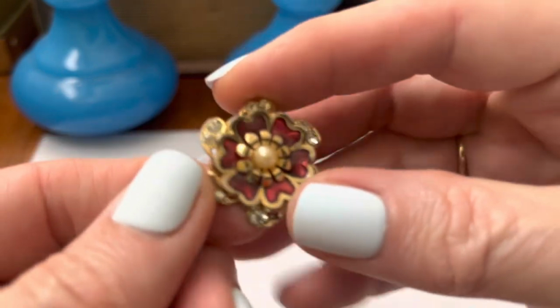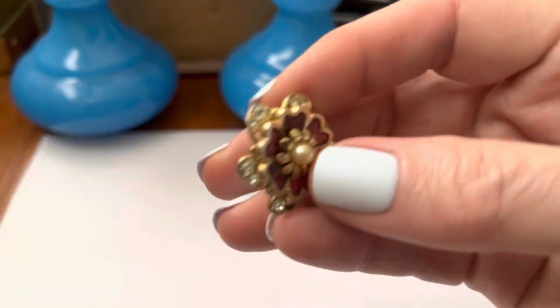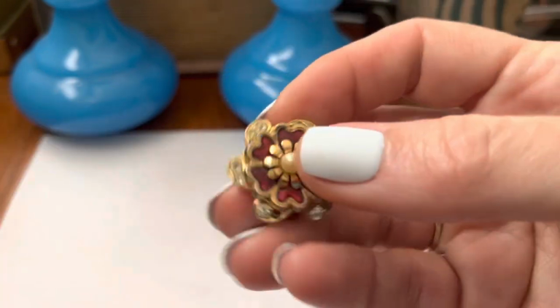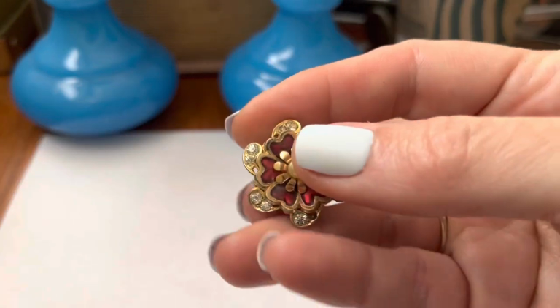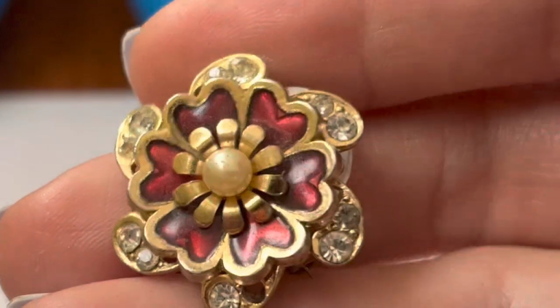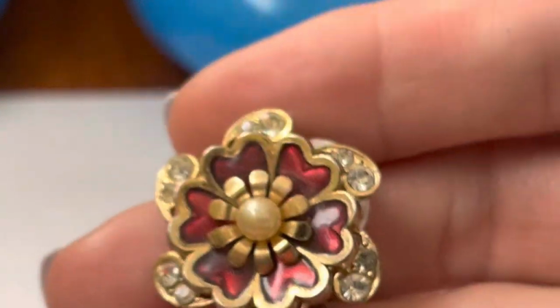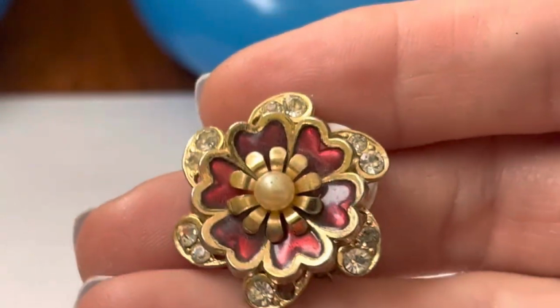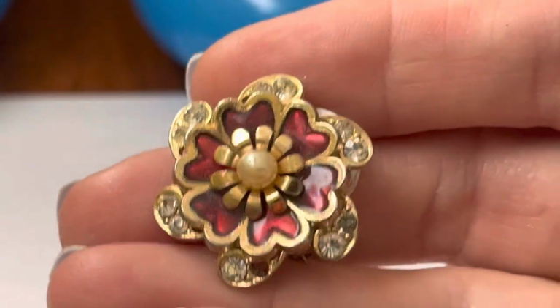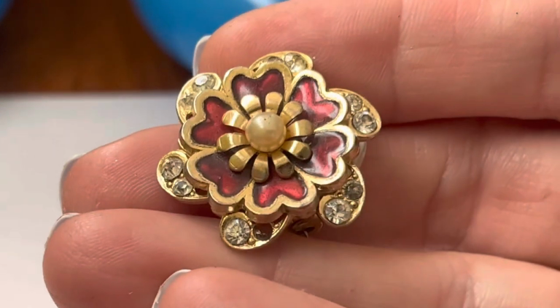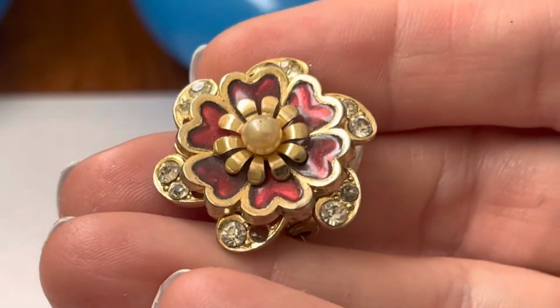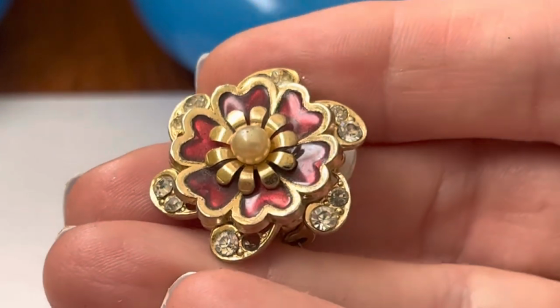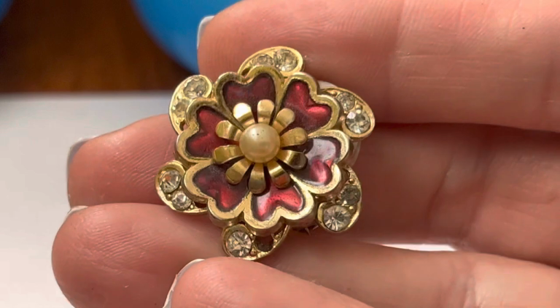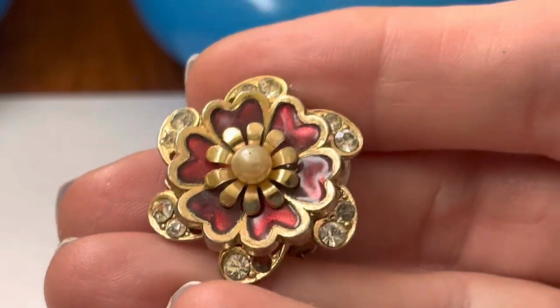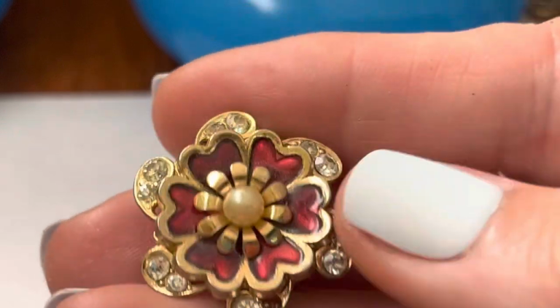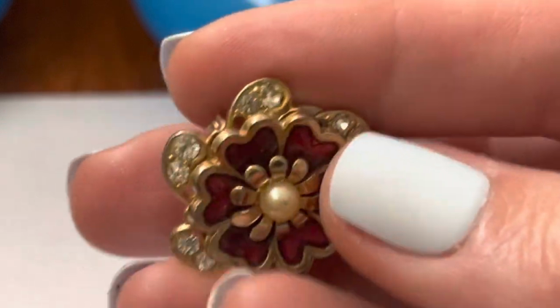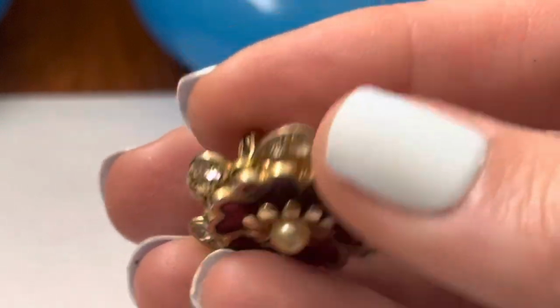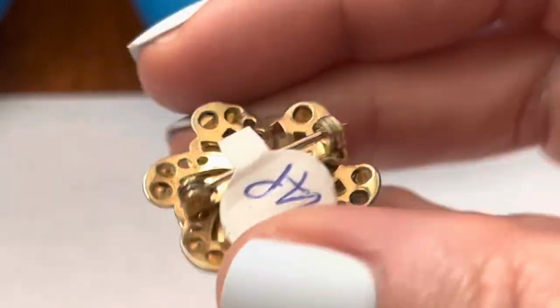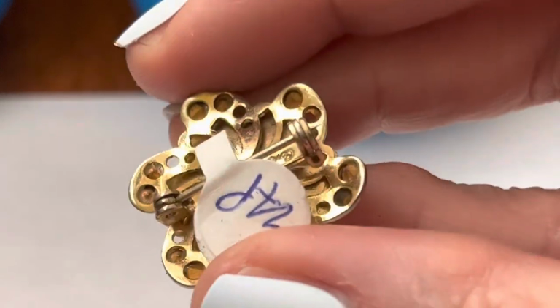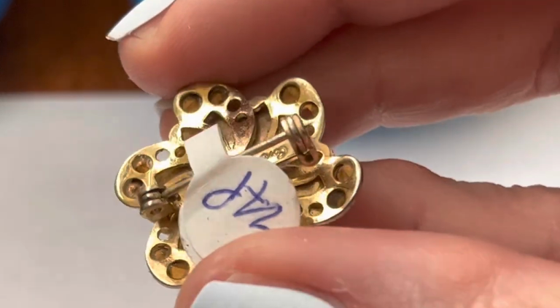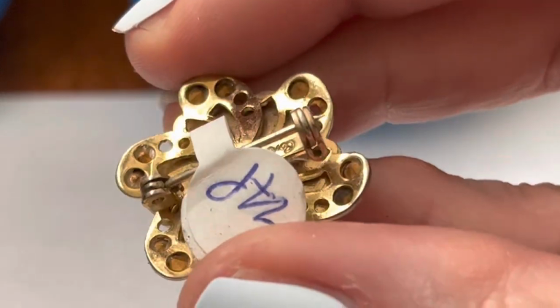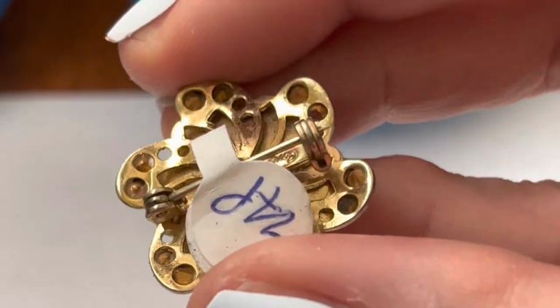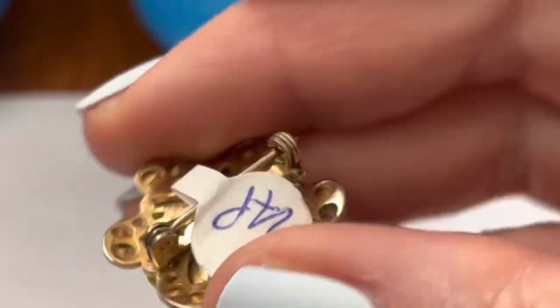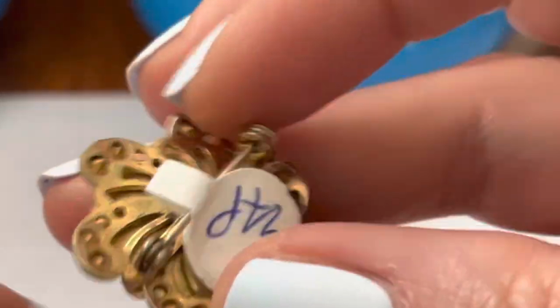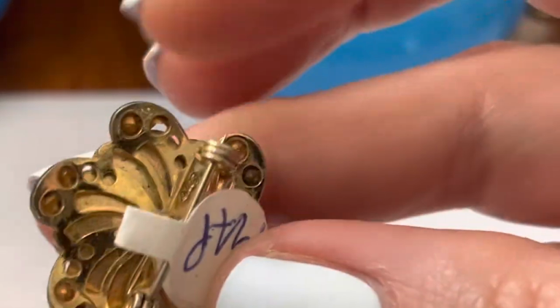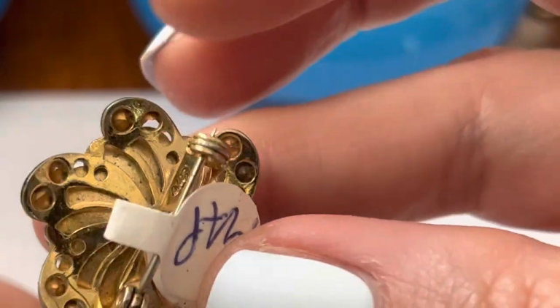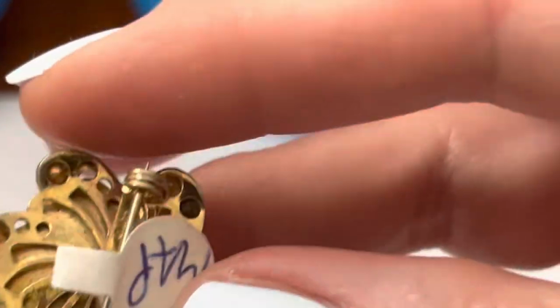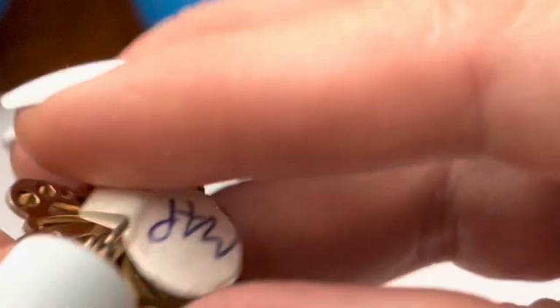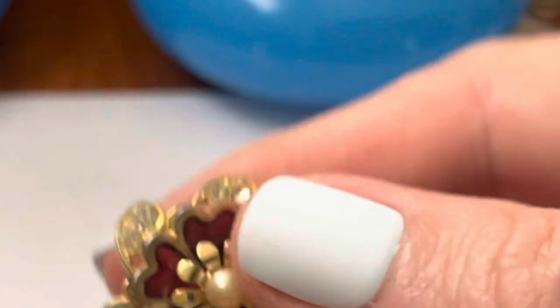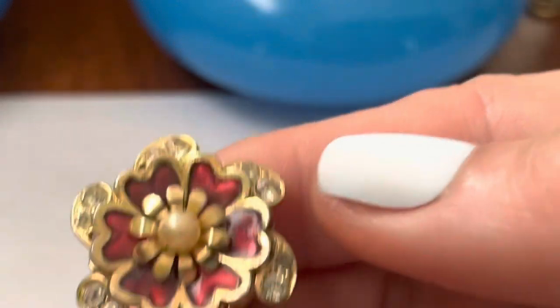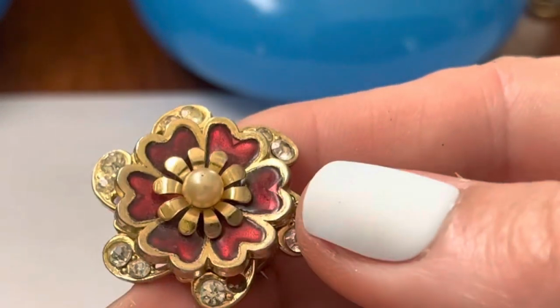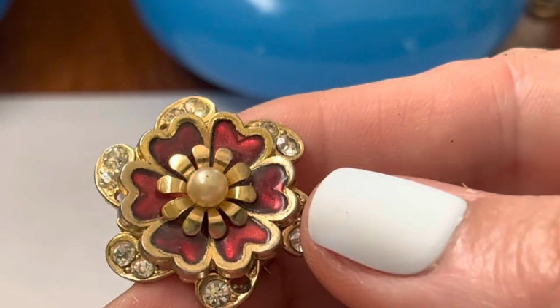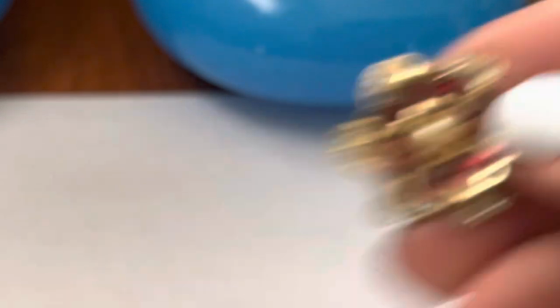This is pretty. It's got enamel and some stones in it. And it's Koro. Very pretty.